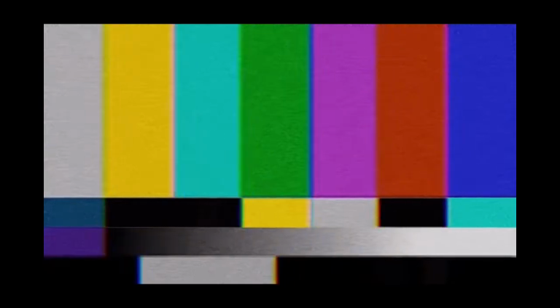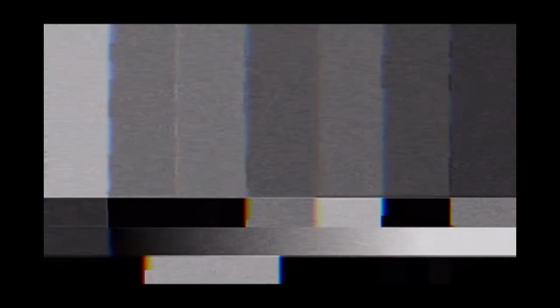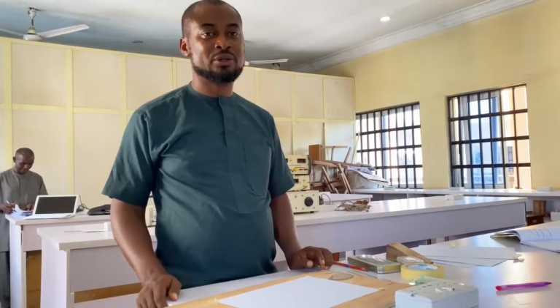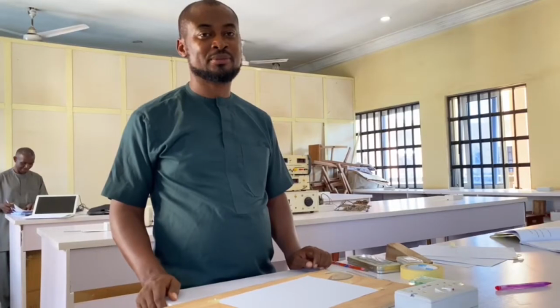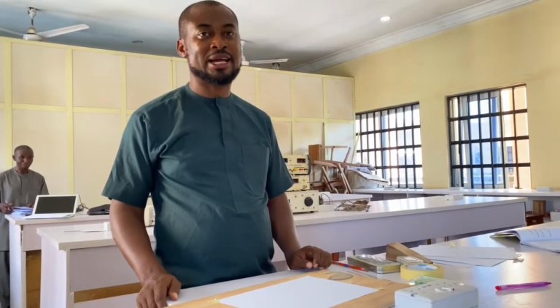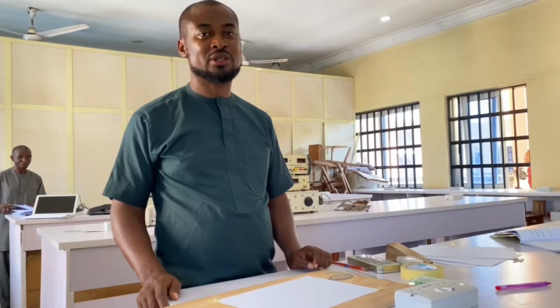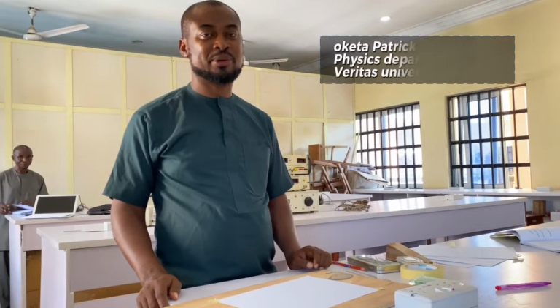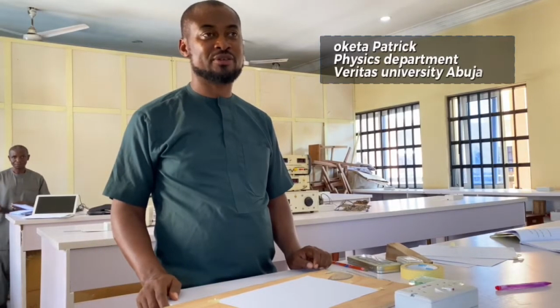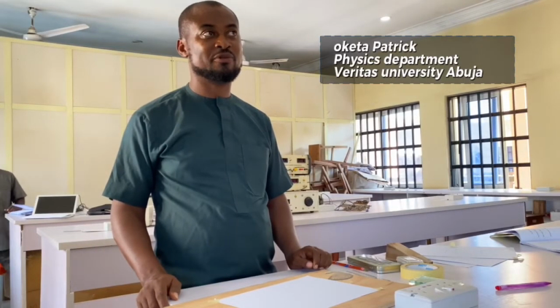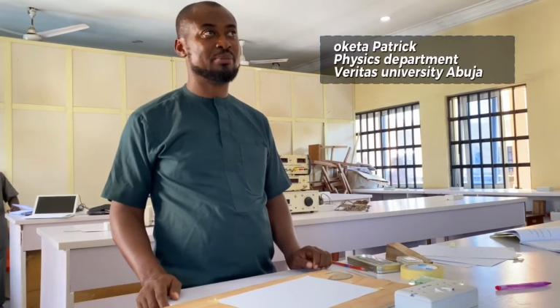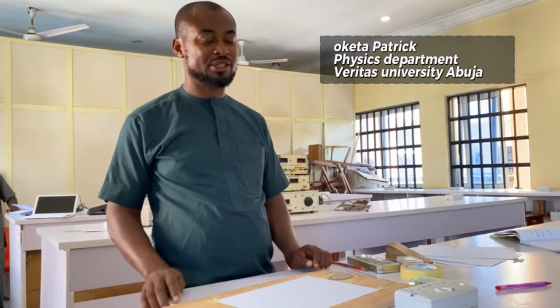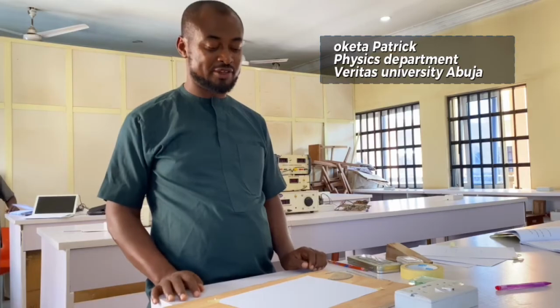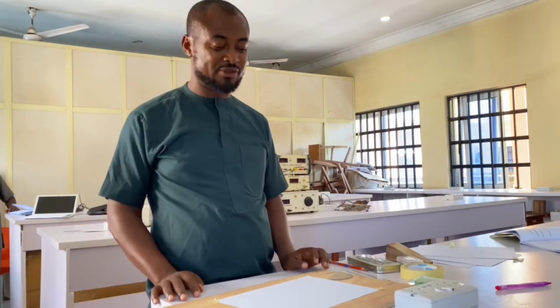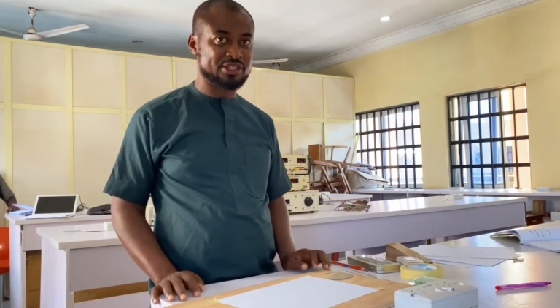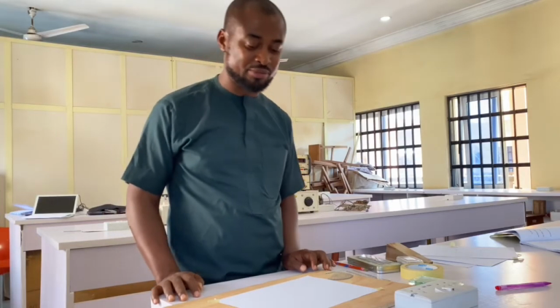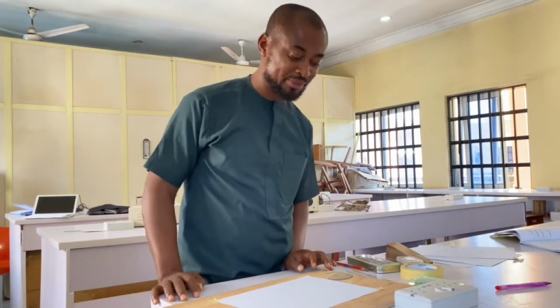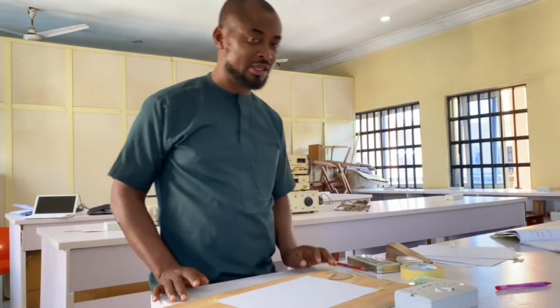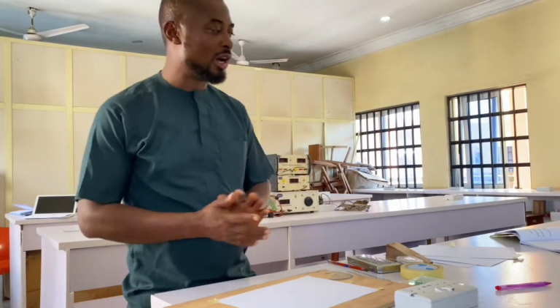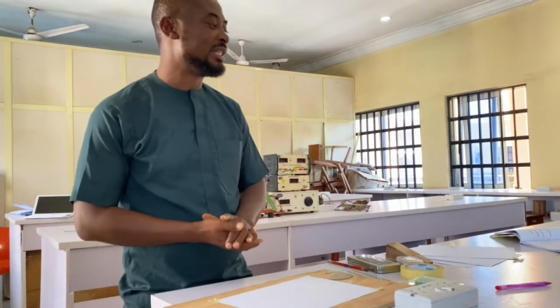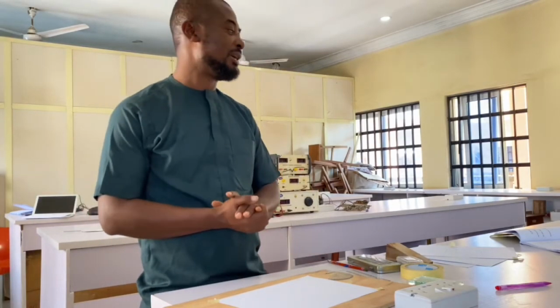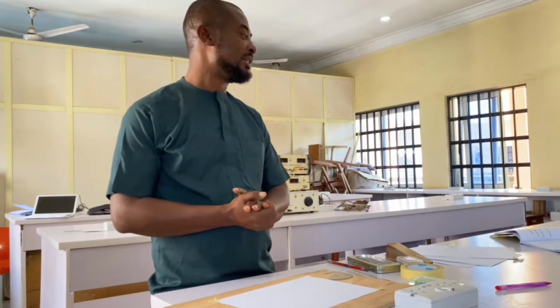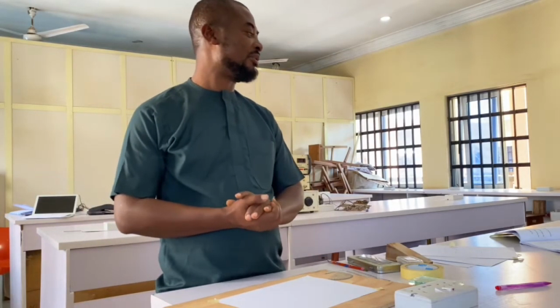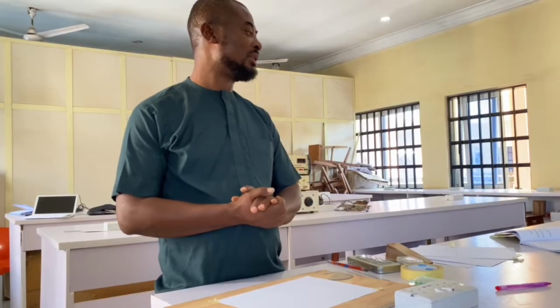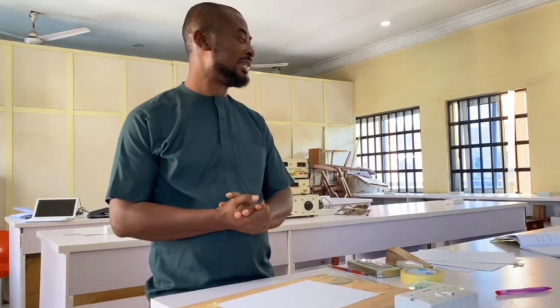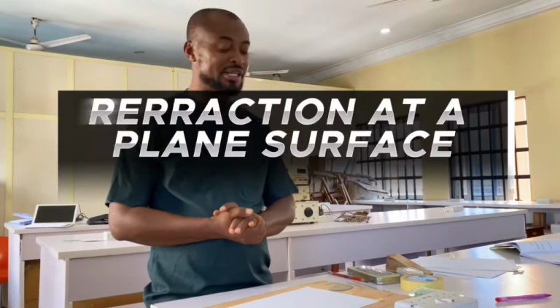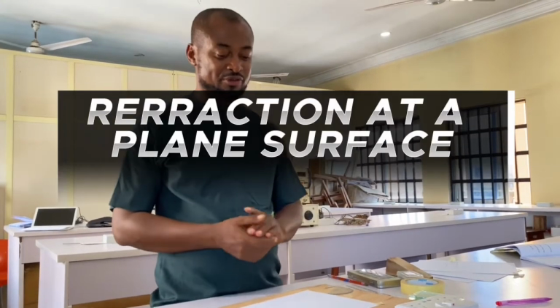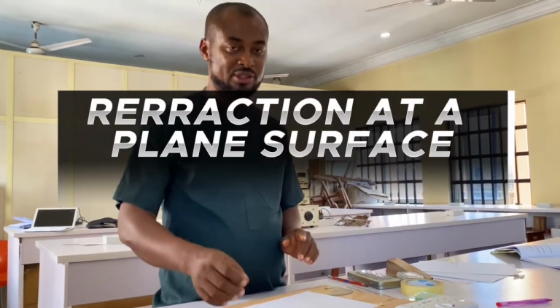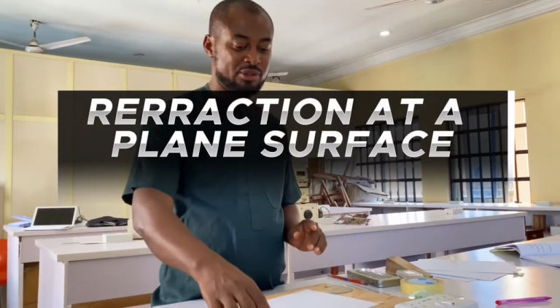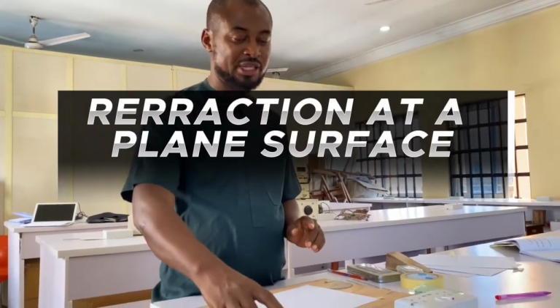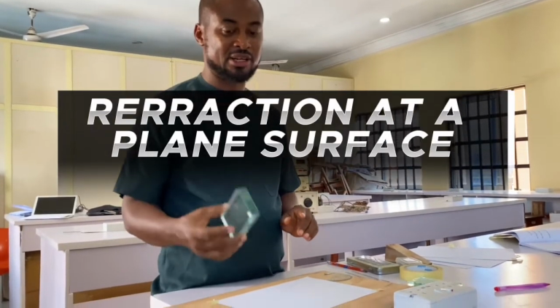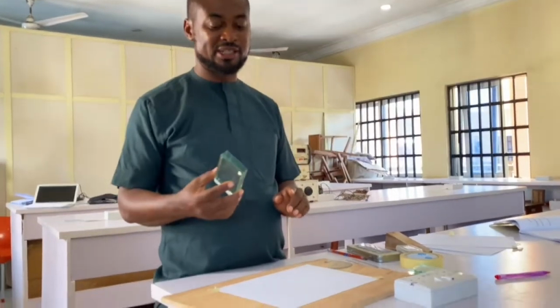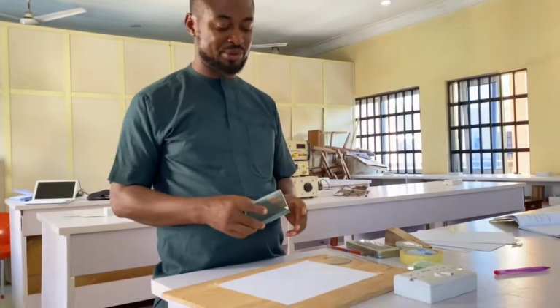Hello, I am Oketa Patrick from the physics department of Veritas University, Abuja. Today's experiment is refraction at a plain surface using a rectangular glass prism.